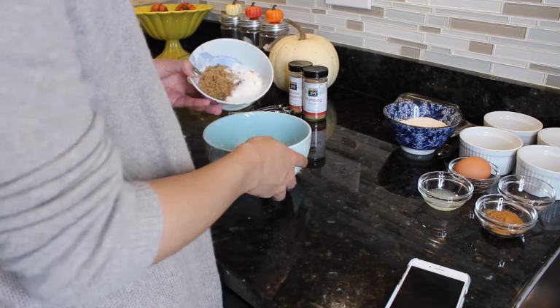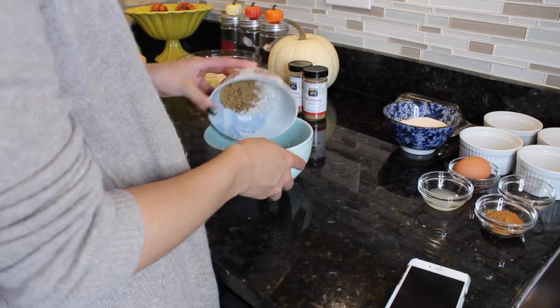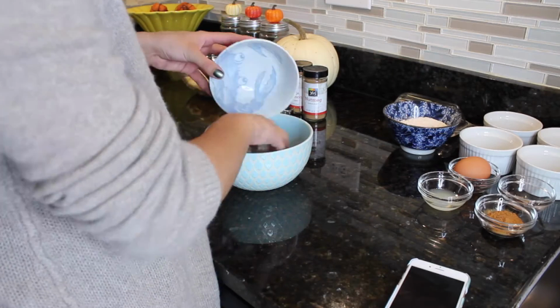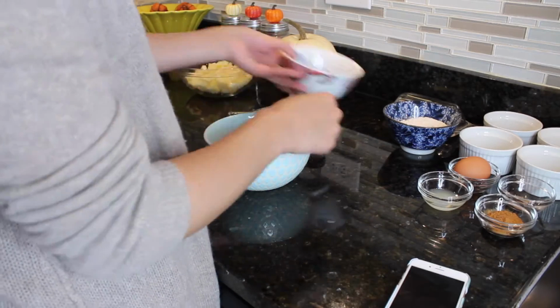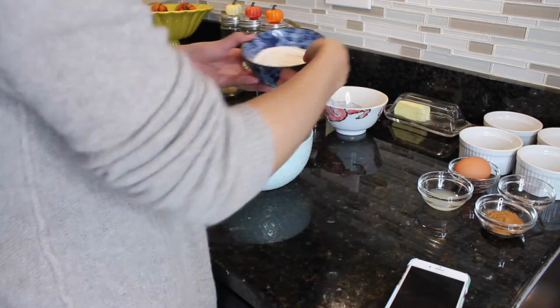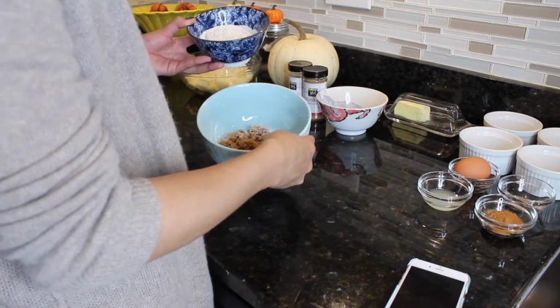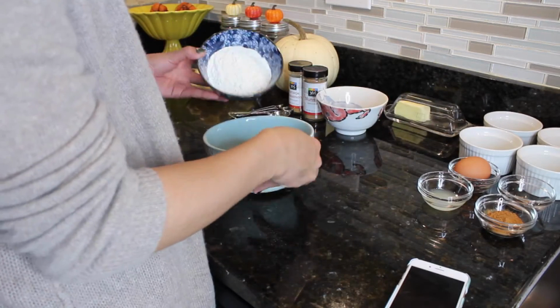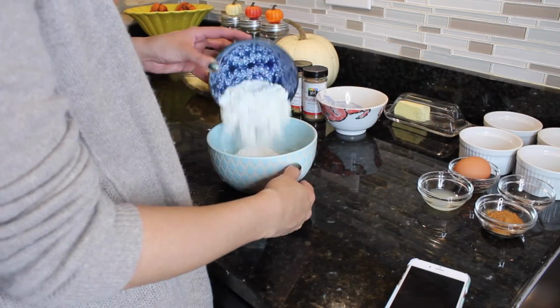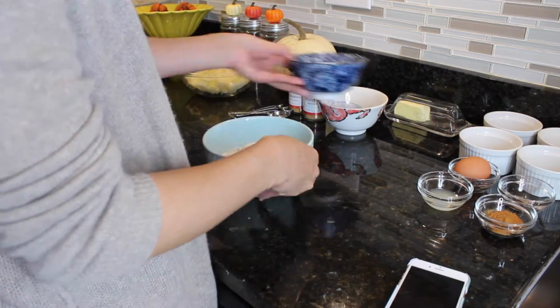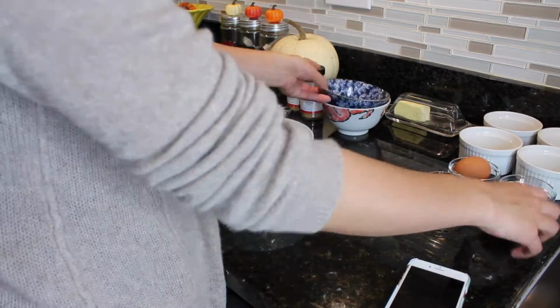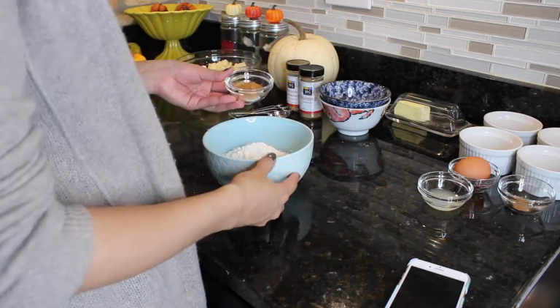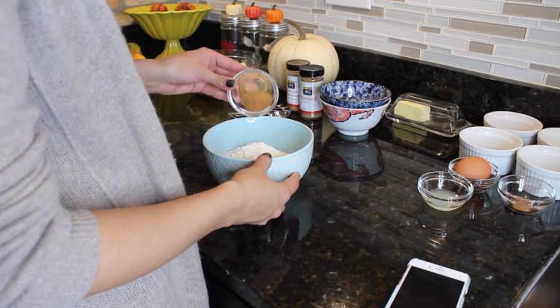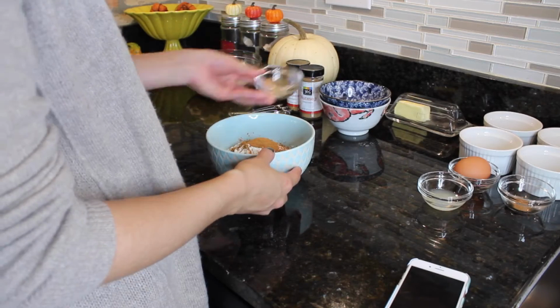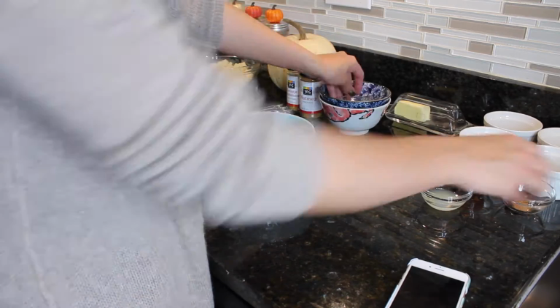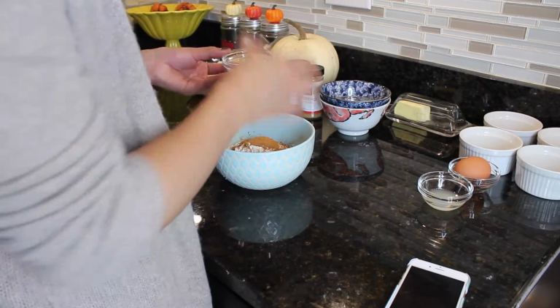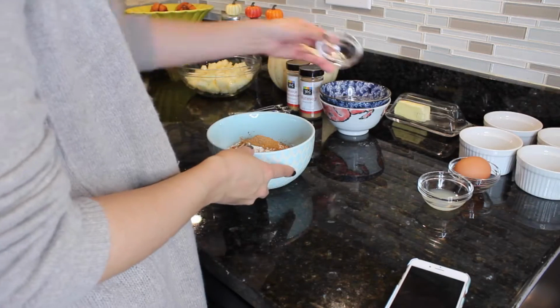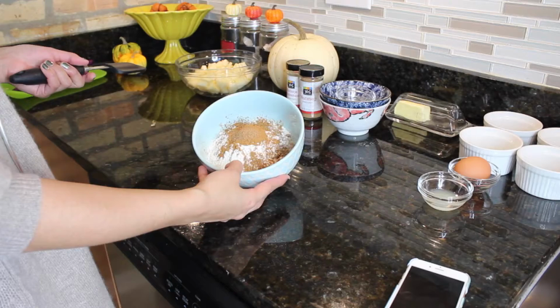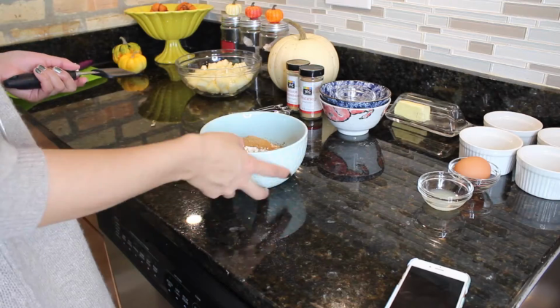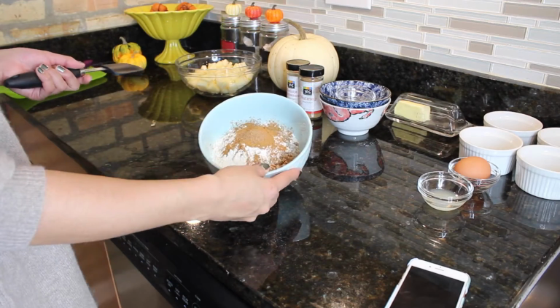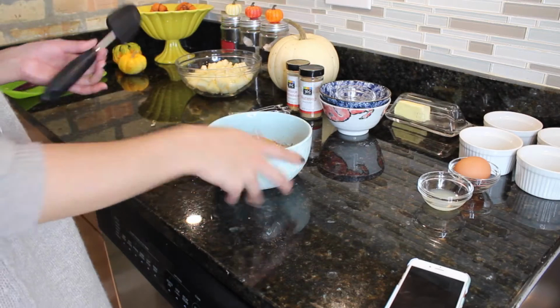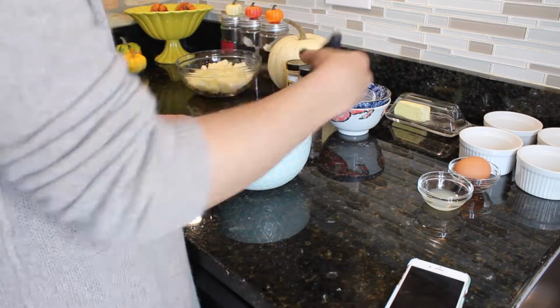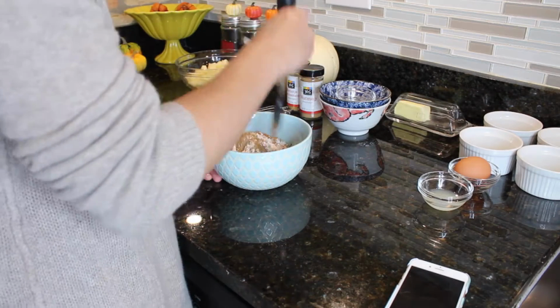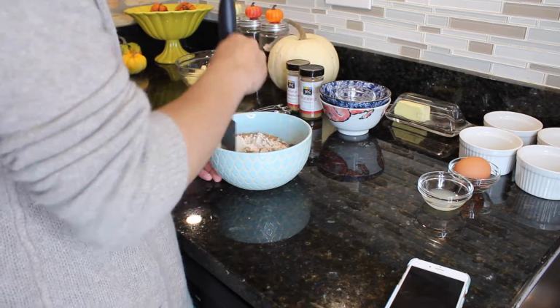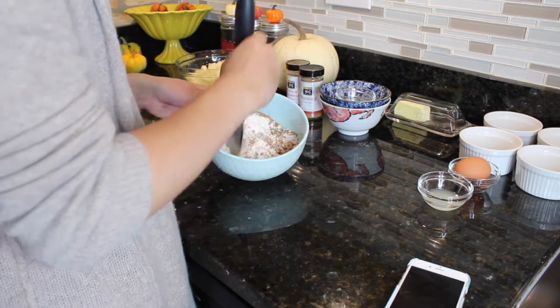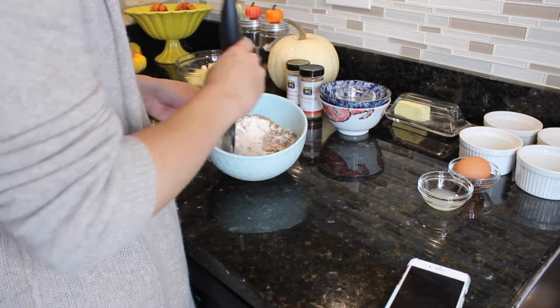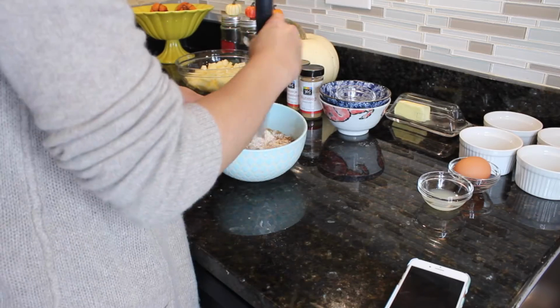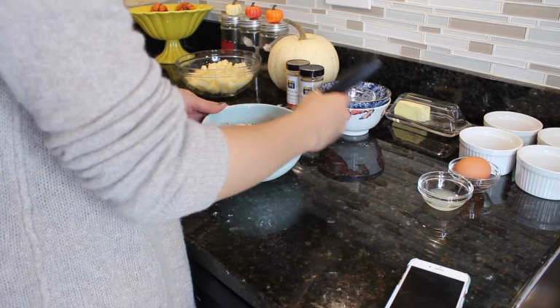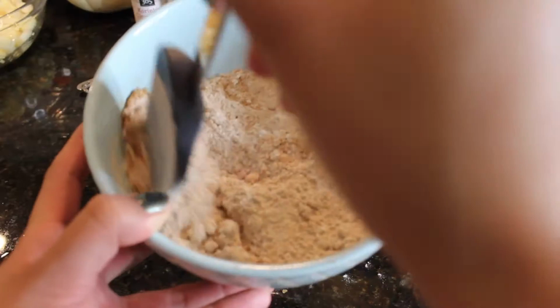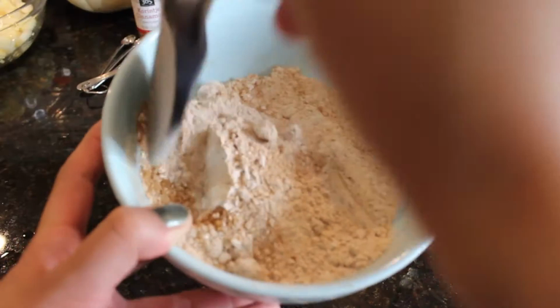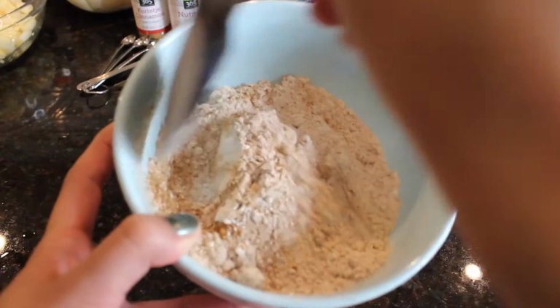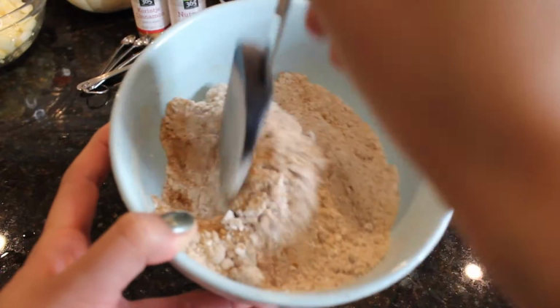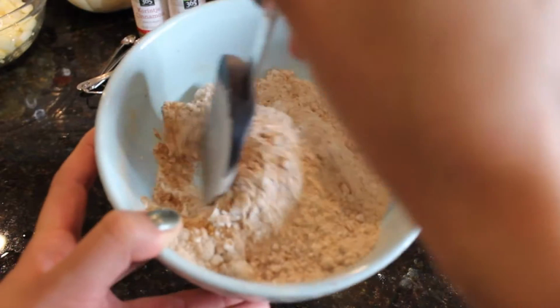Now that I'm done chopping my apples, I'm going to leave those on the side. Next, I'm mixing all of my dry ingredients inside of one of the bigger bowls and mixing it all together so that it's consistent and mixed very well.